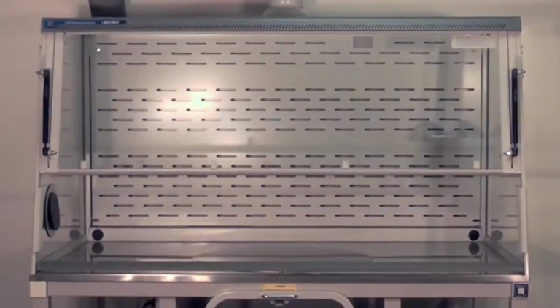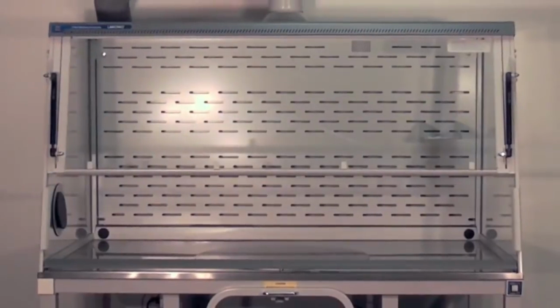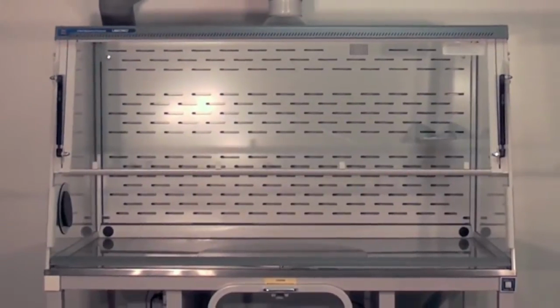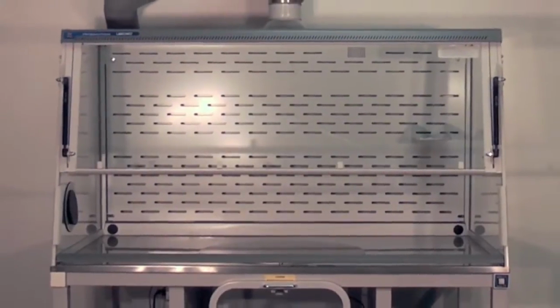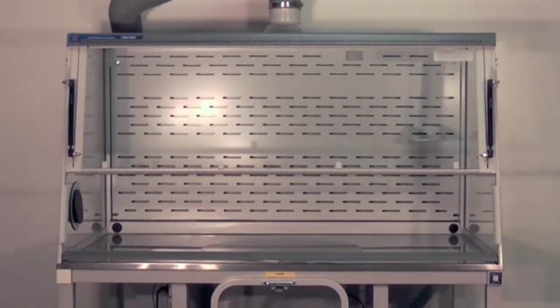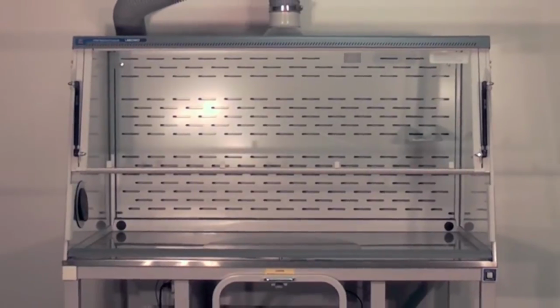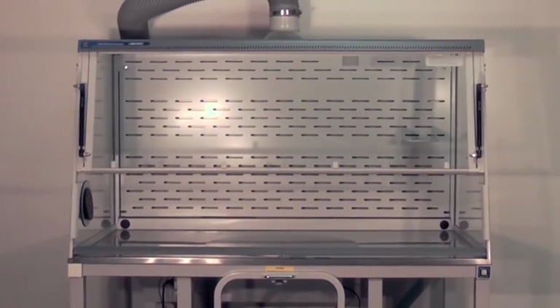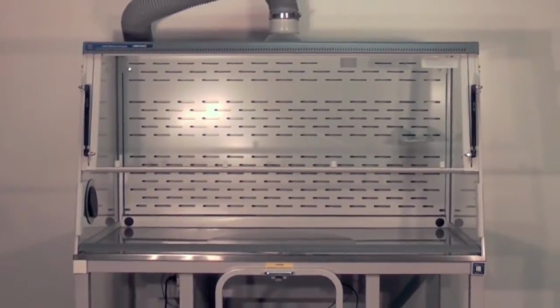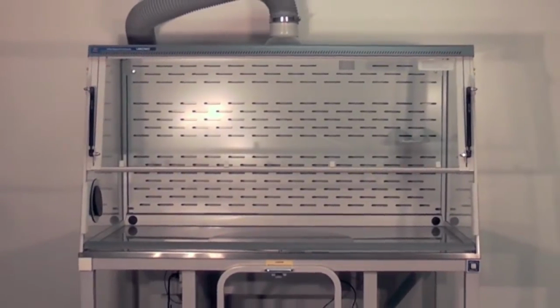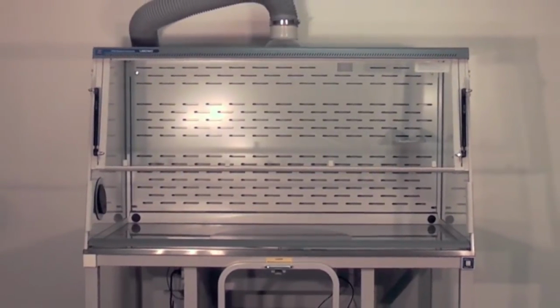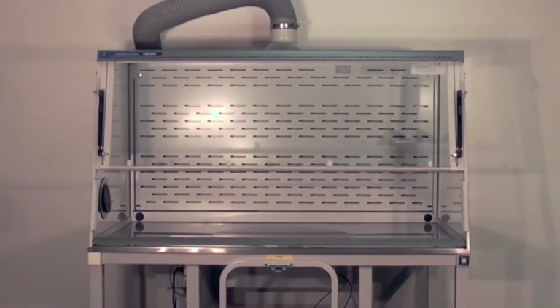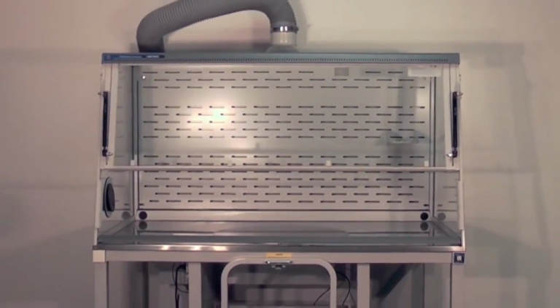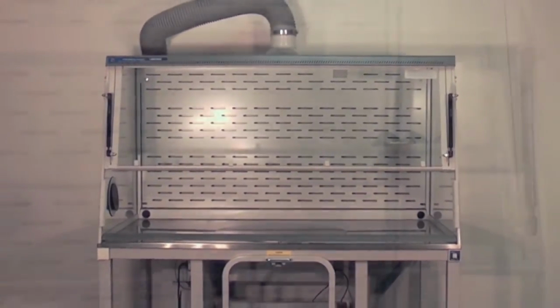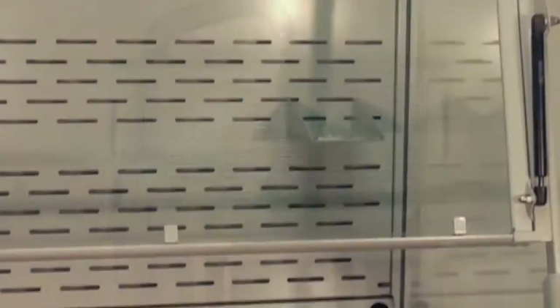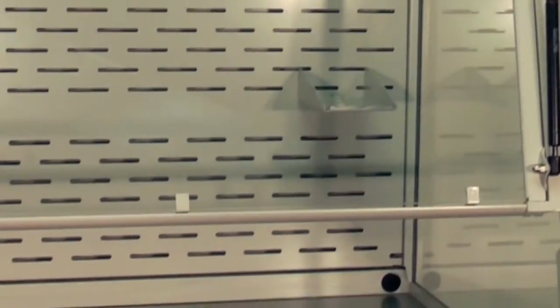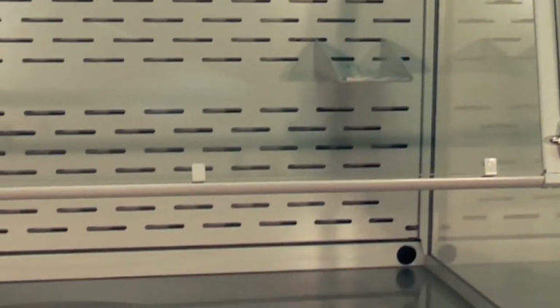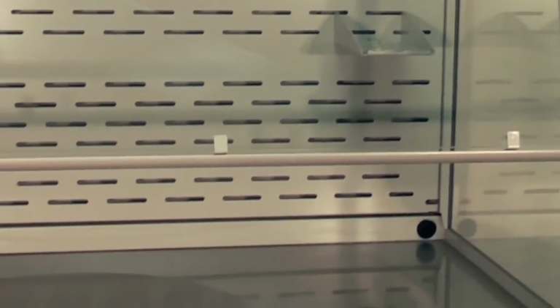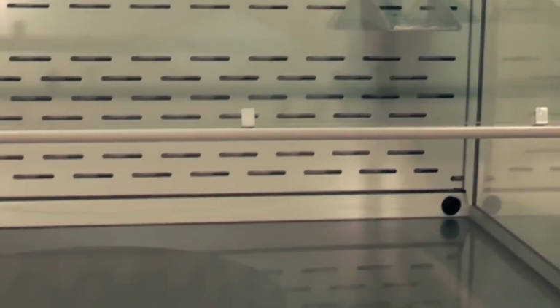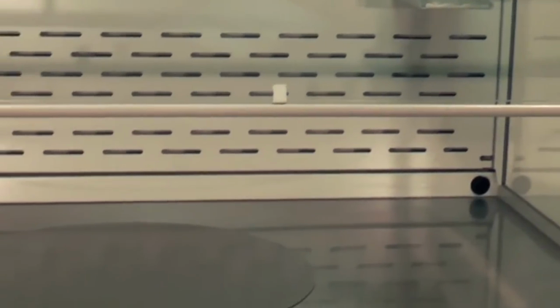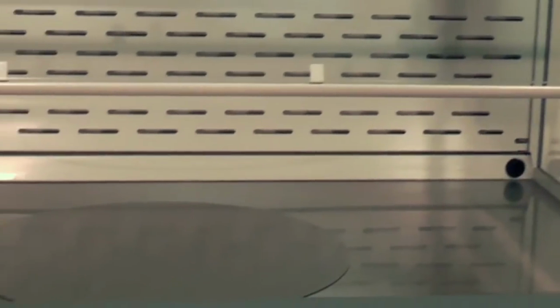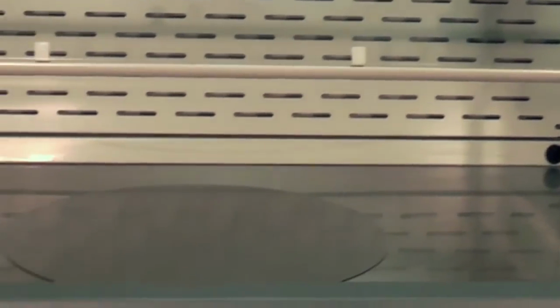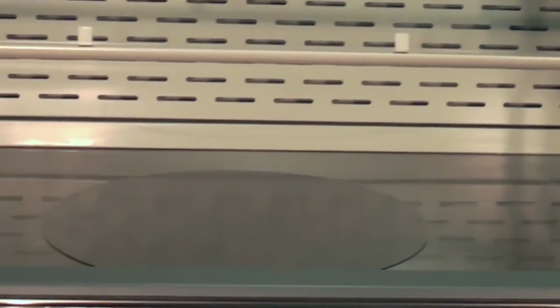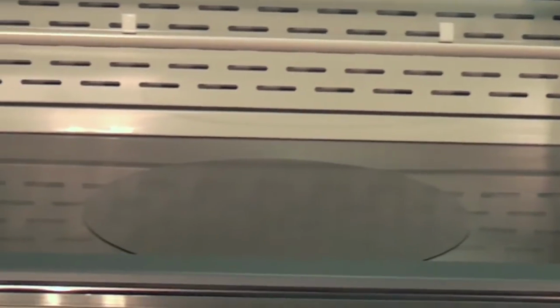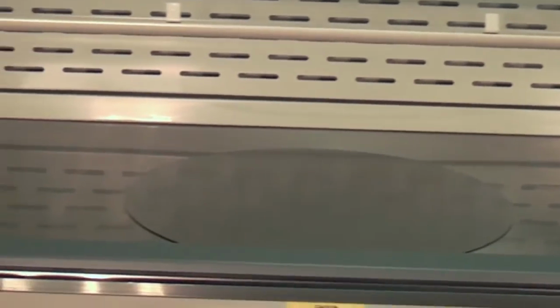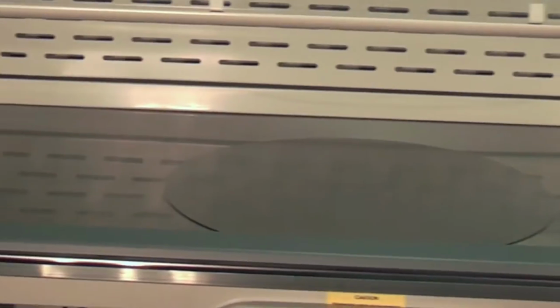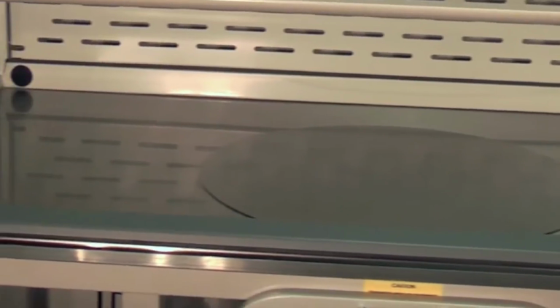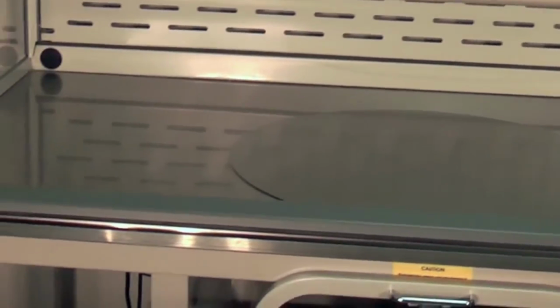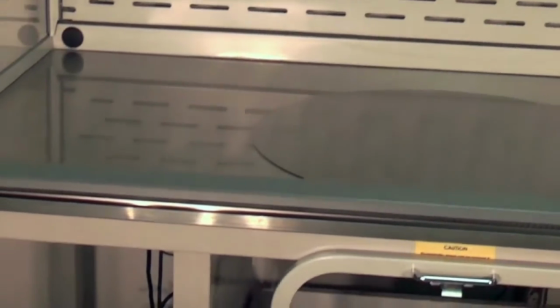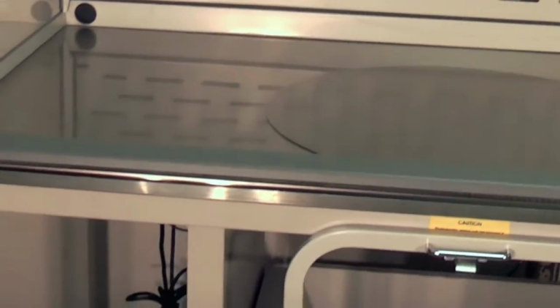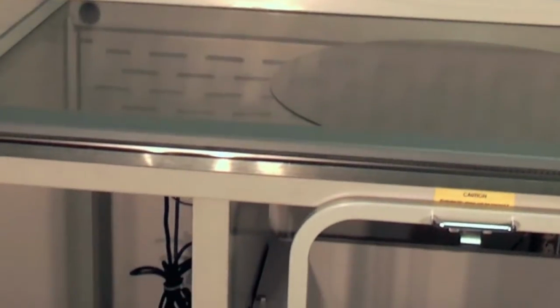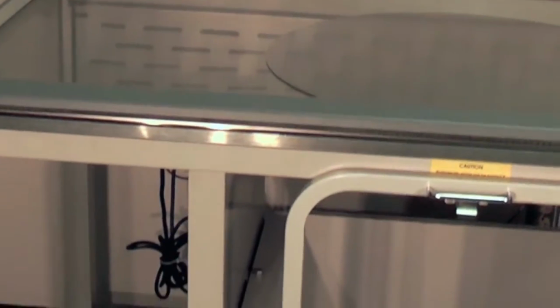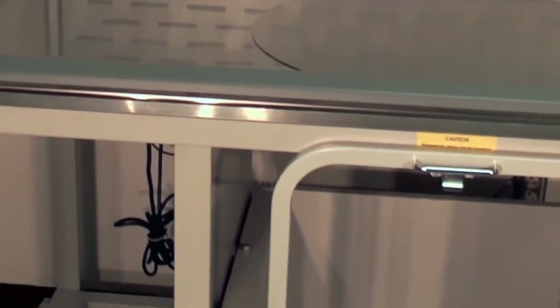Expert bulk powder enclosures are designed to provide user protection from toxic airborne particulates generated during bulk powder transfer and weighing operations.